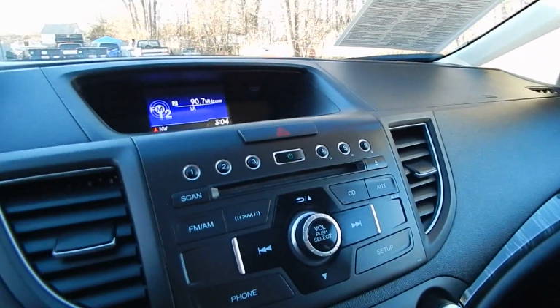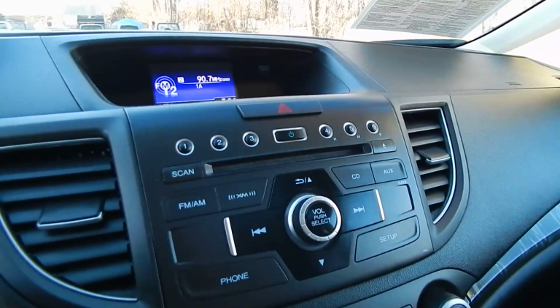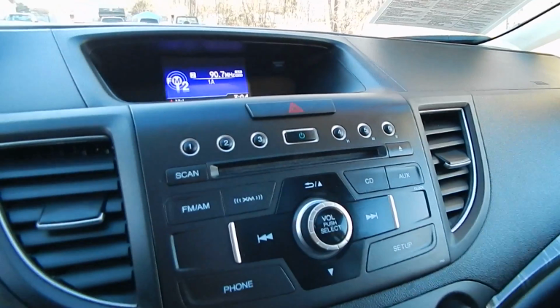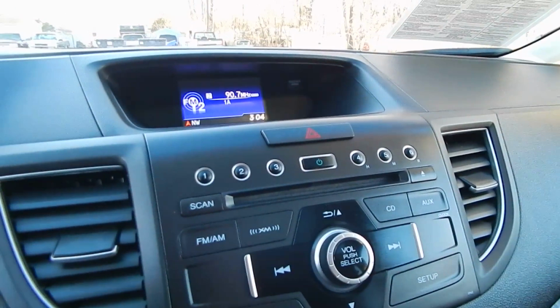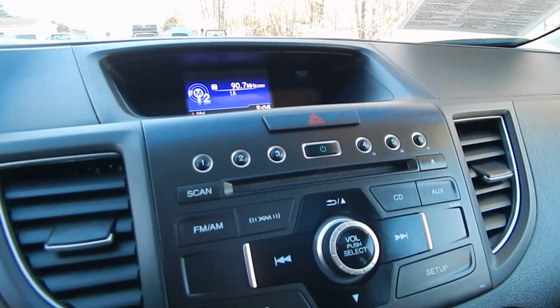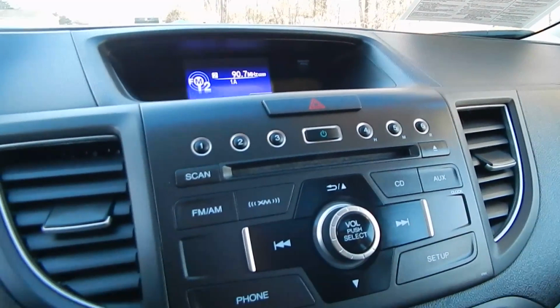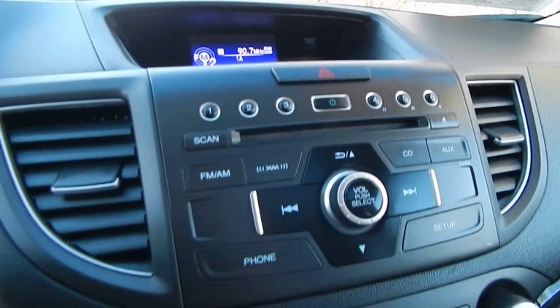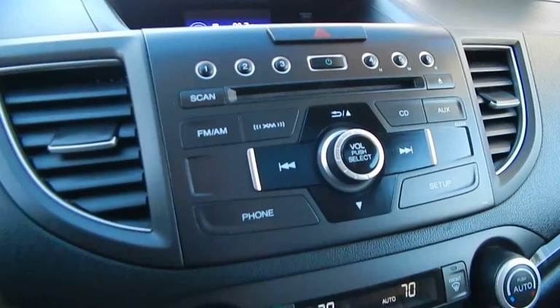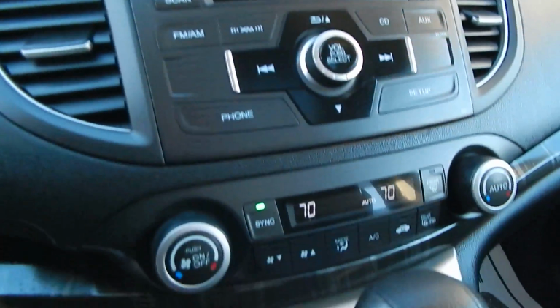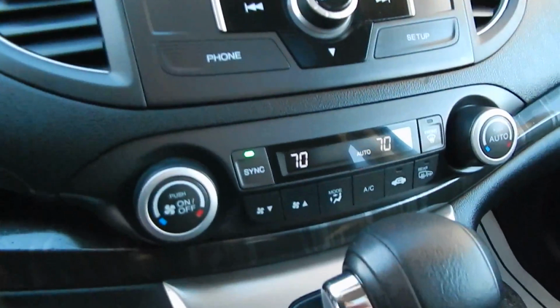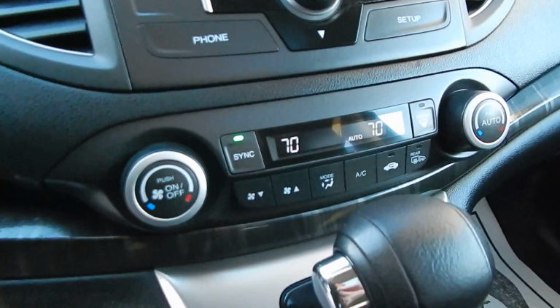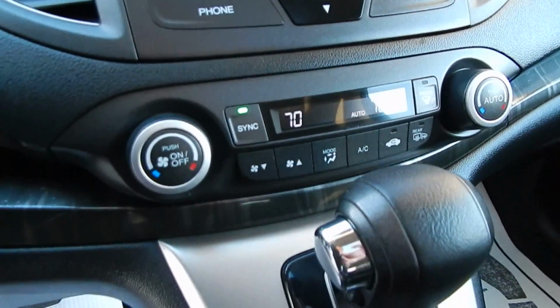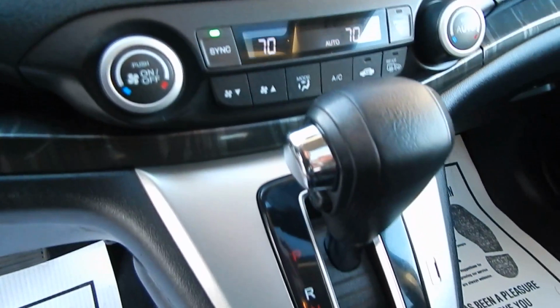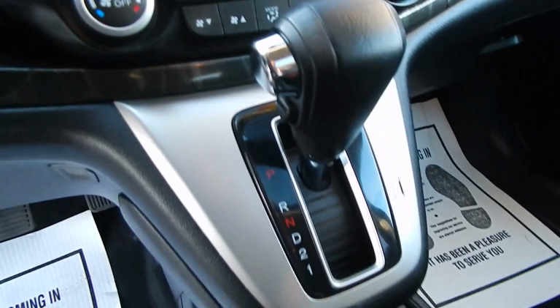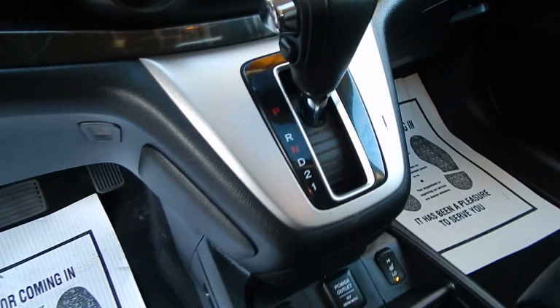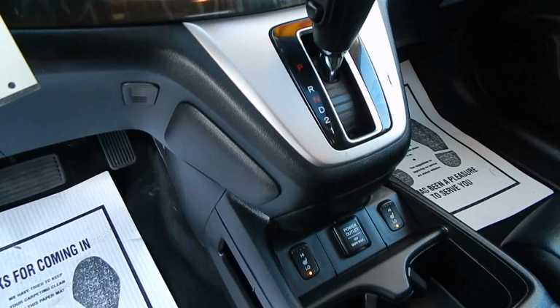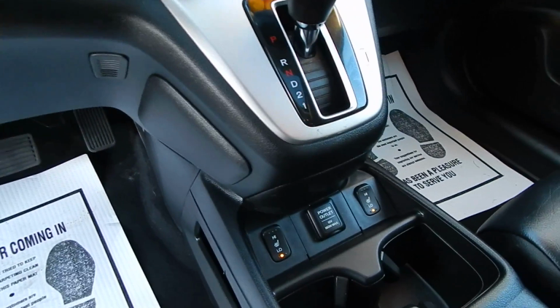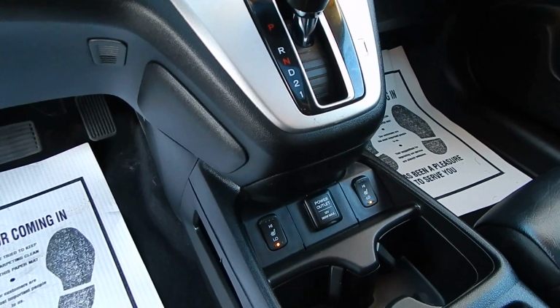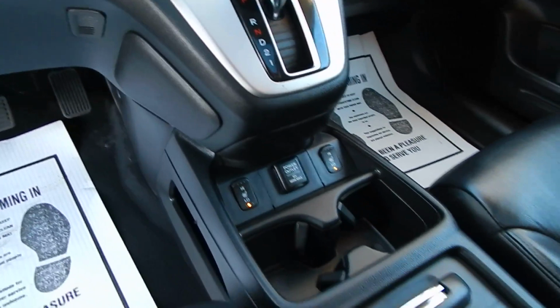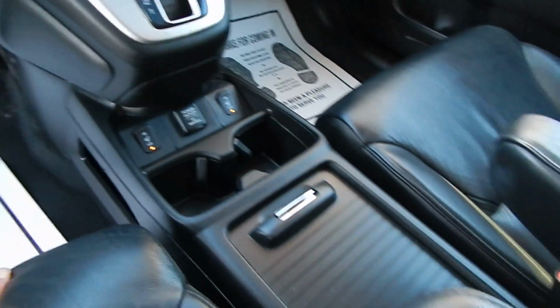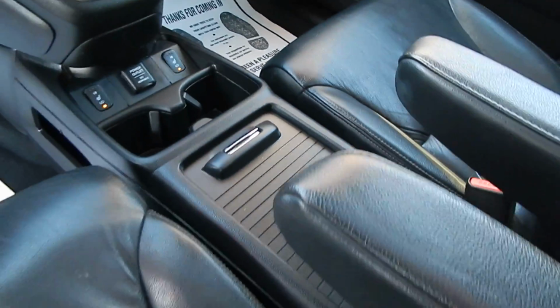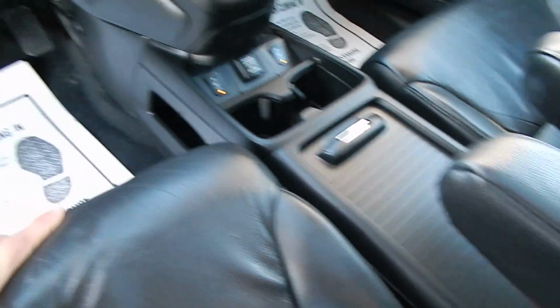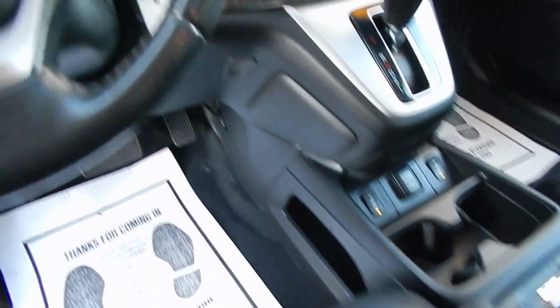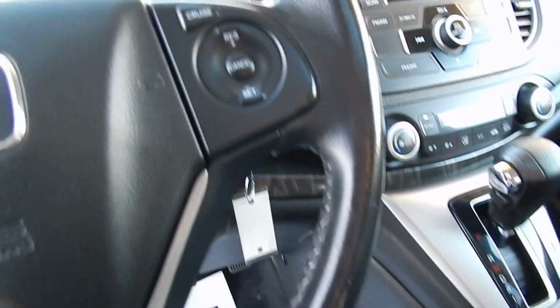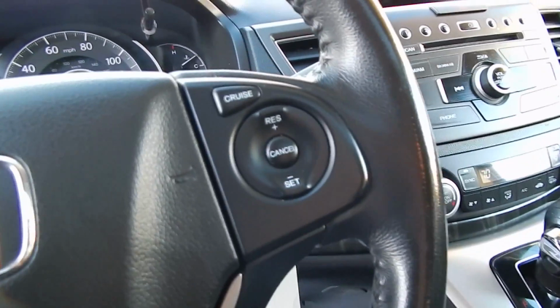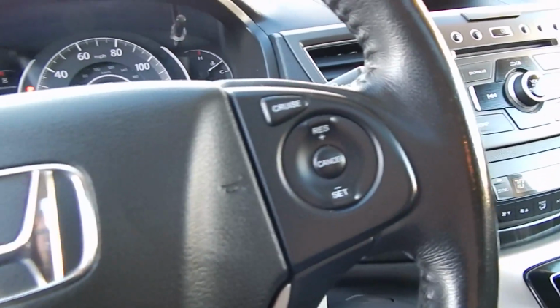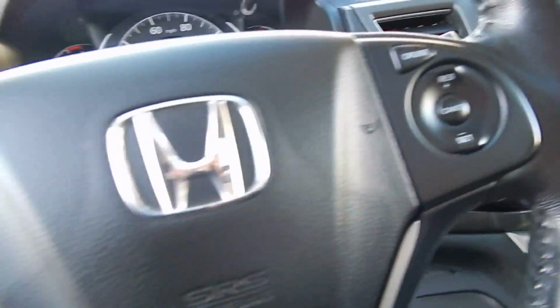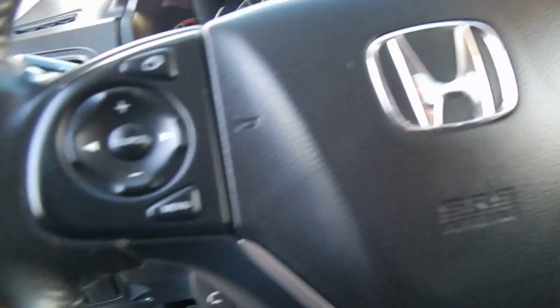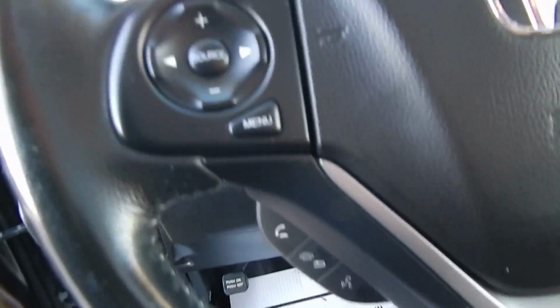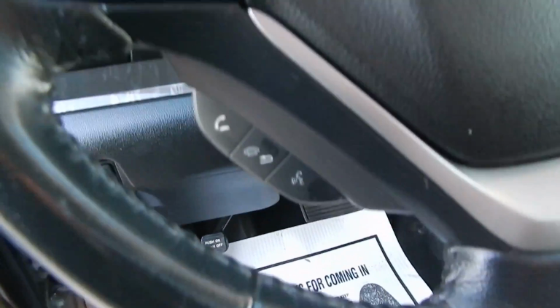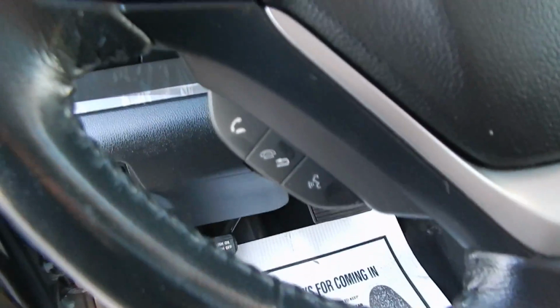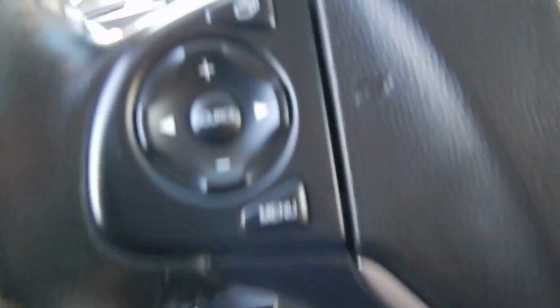AM FM CD player with auxiliary and USB inputs, Bluetooth connectivity, dual automatic climate control, heated front leather seats, steering wheel cruise control along with audio controls and Bluetooth controls.